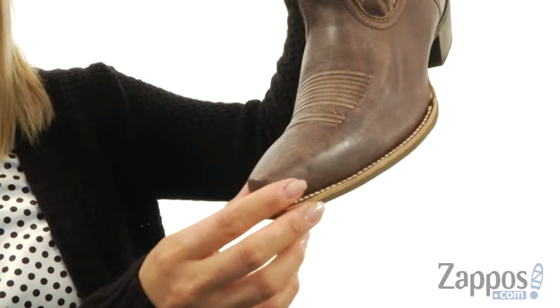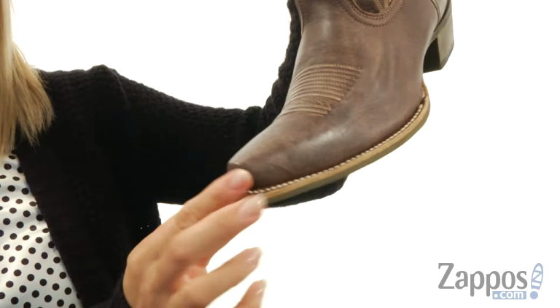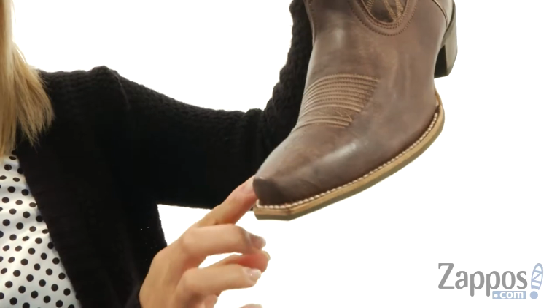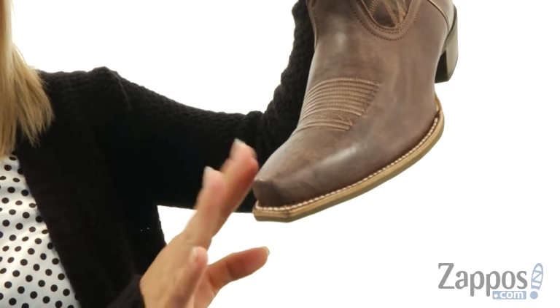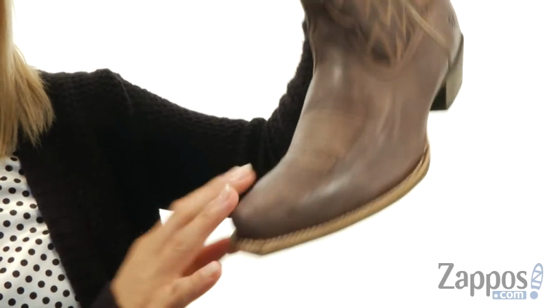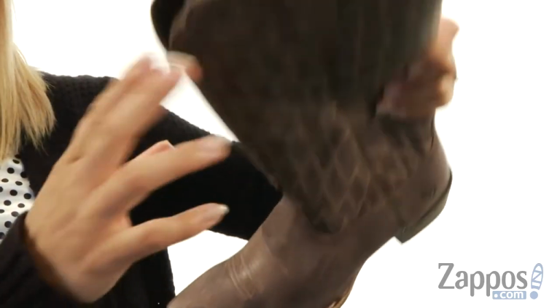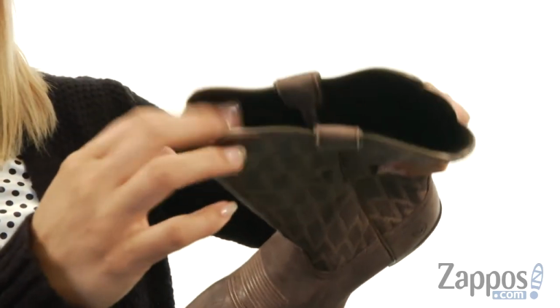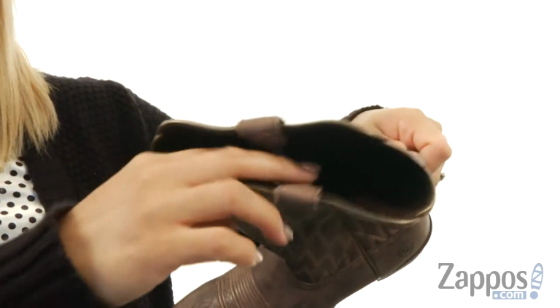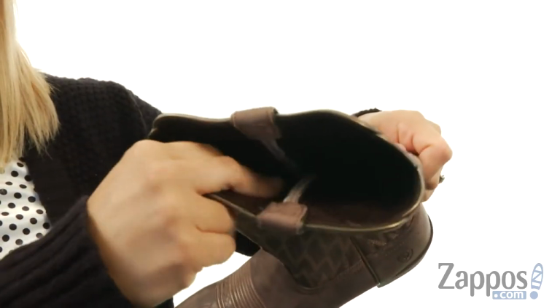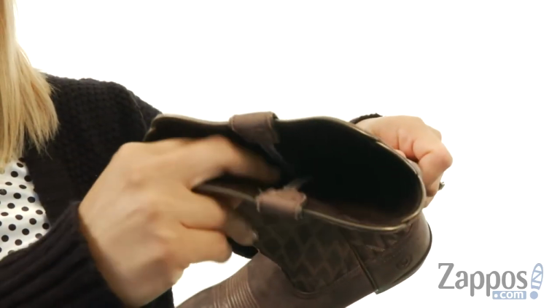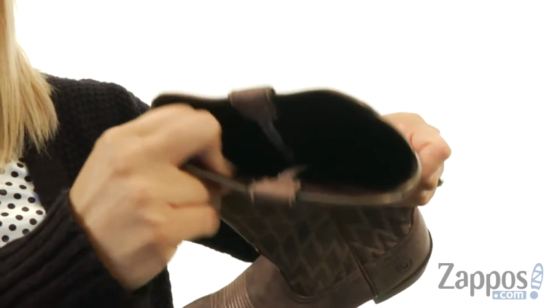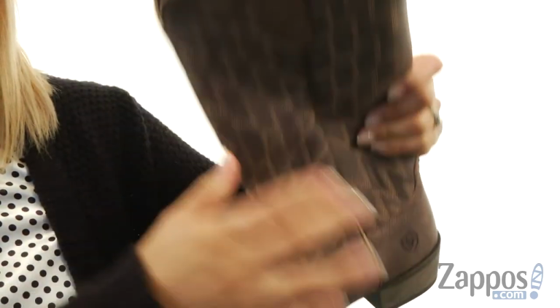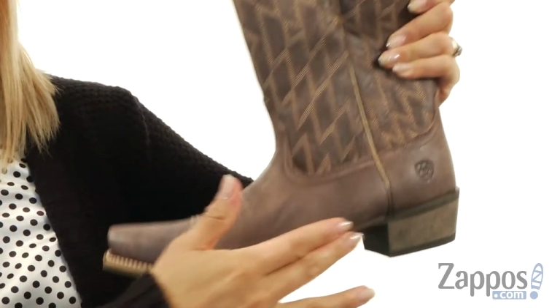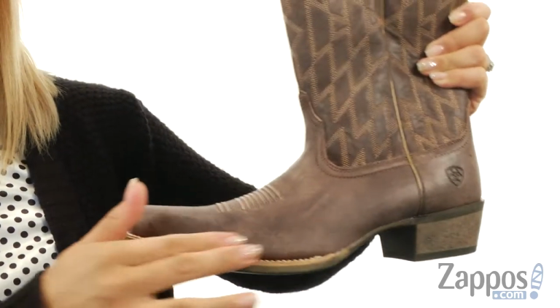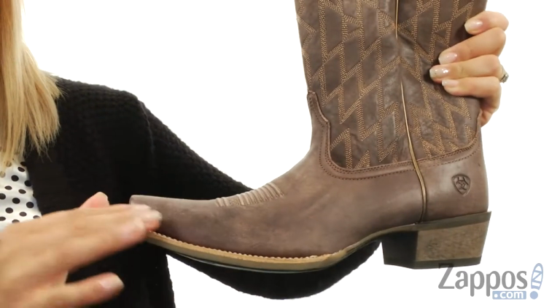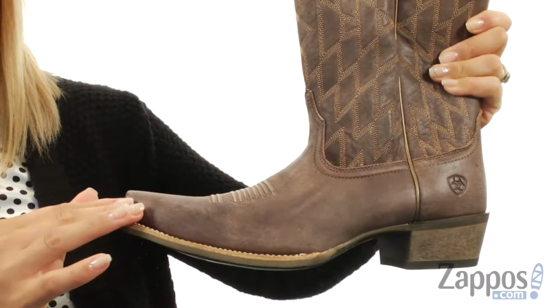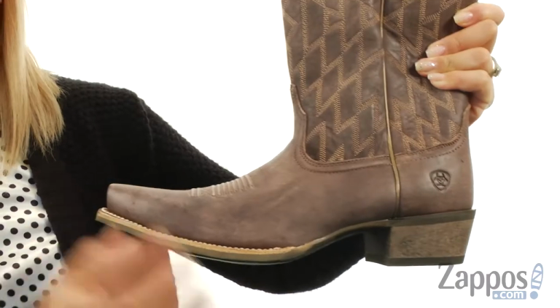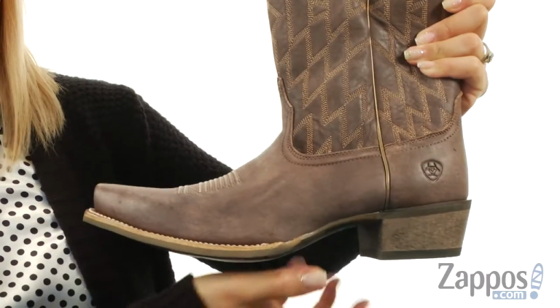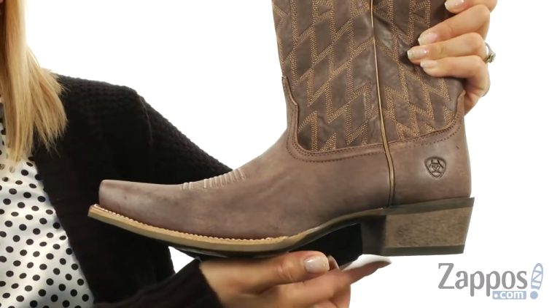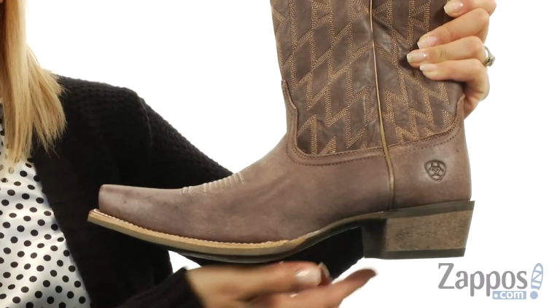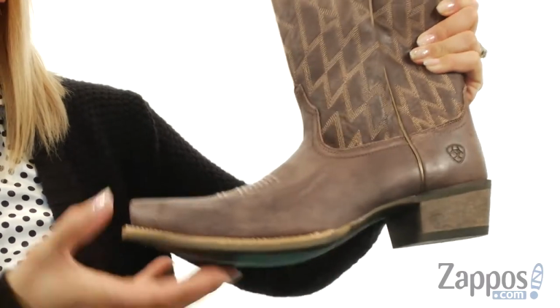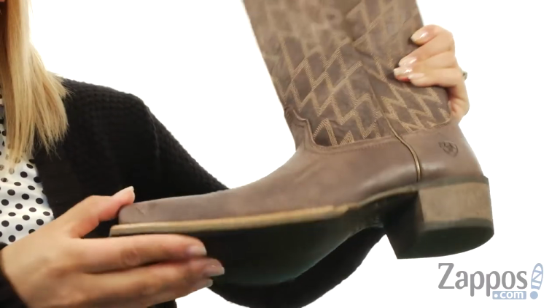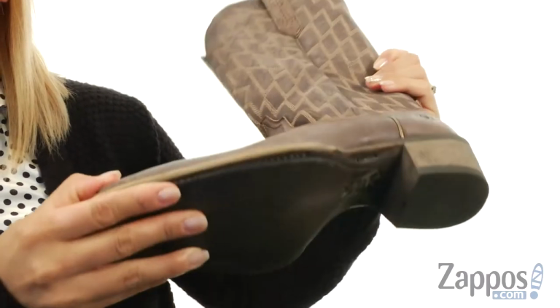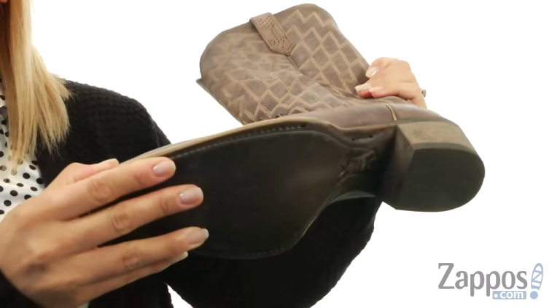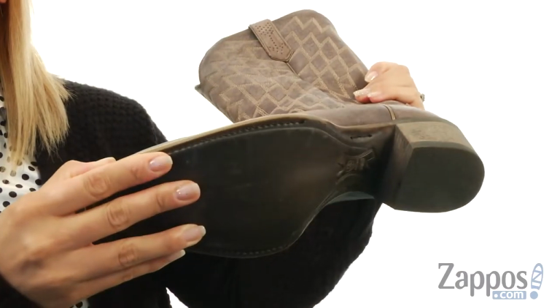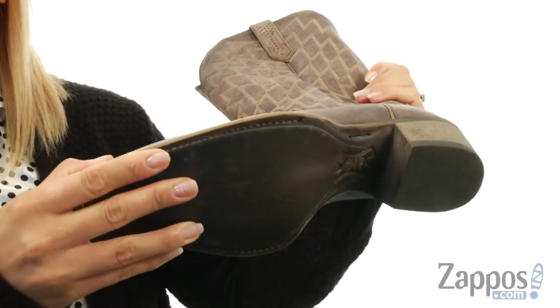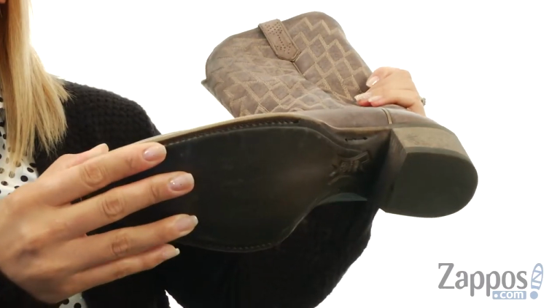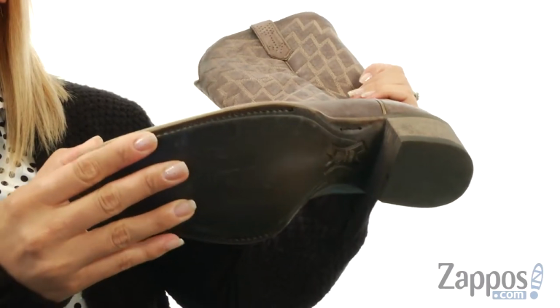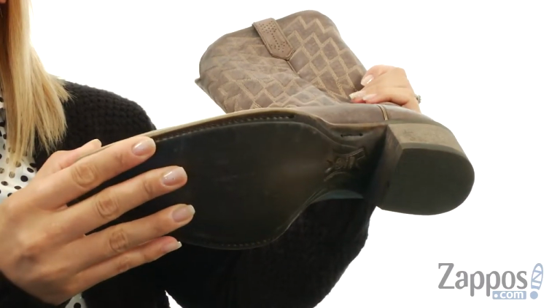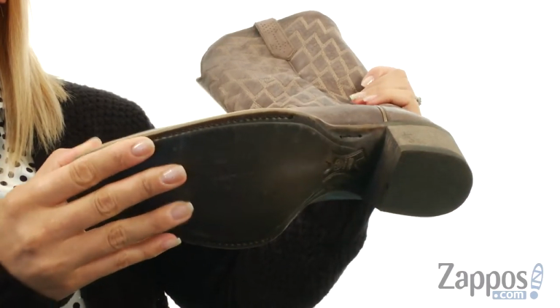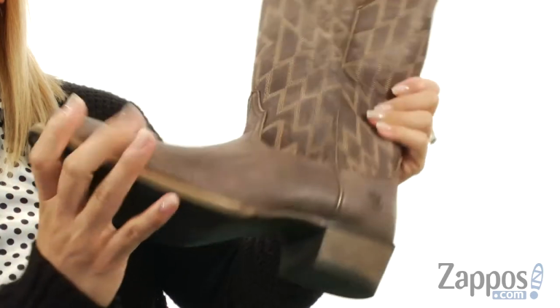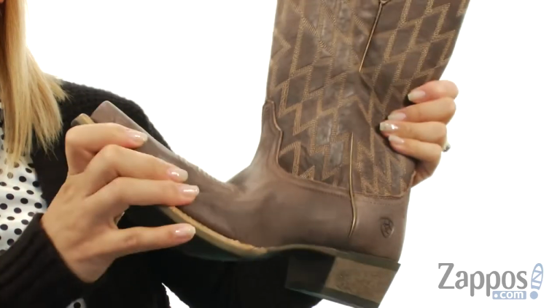At the top there's two pull tabs for easy entry. At the front there's an X-Toe shaped silhouette, and on the inside there is a nice leather lining with a padded insole for lots of comfort. There is a scored distressed heel and it sits on top of this Duratred outsole, which is great for resistance and flexibility.